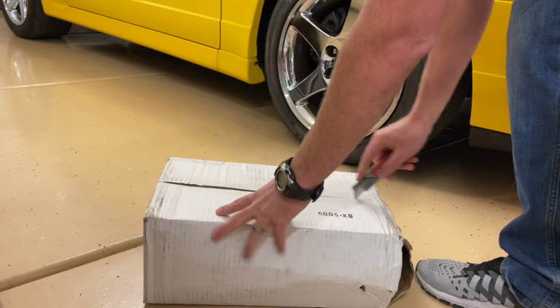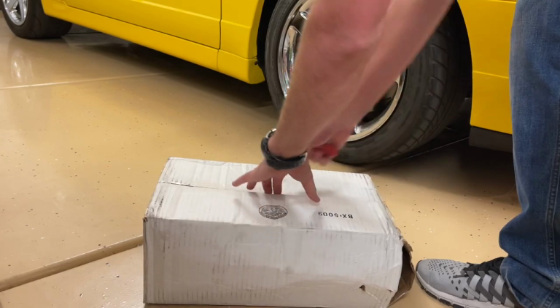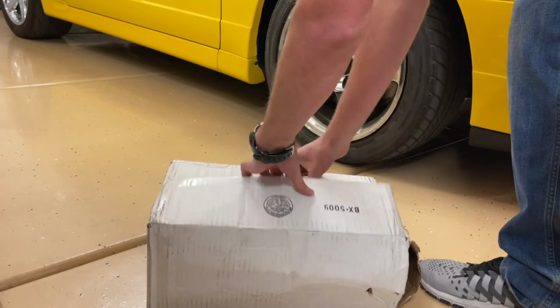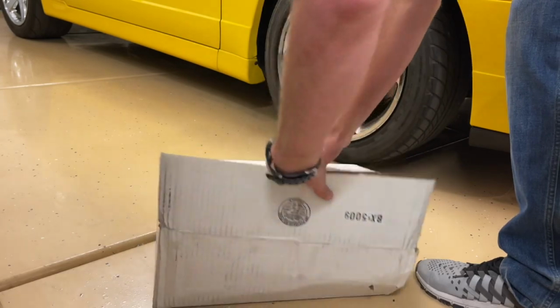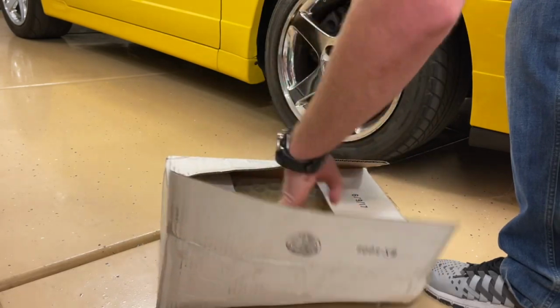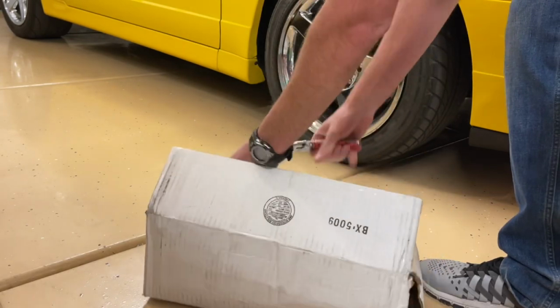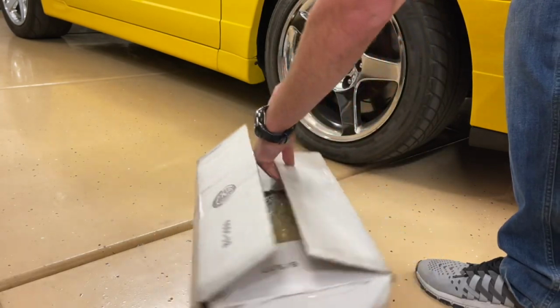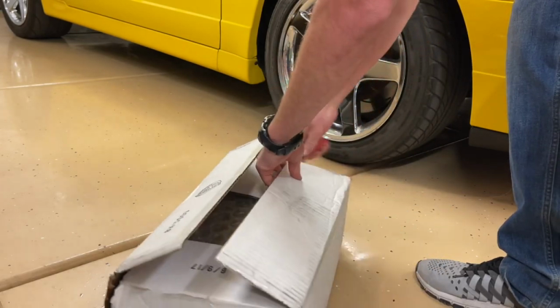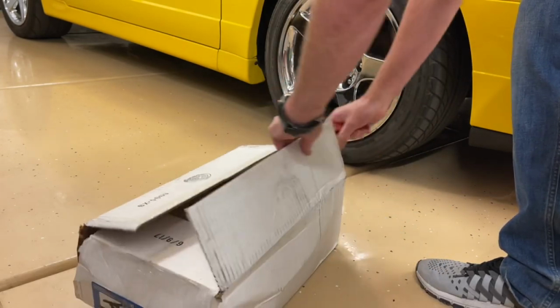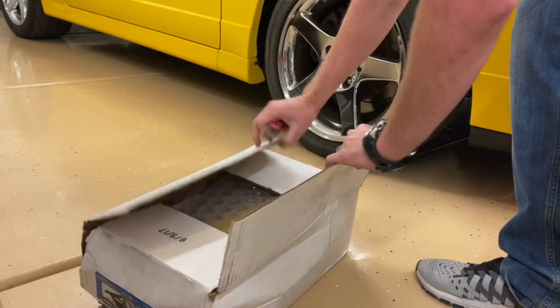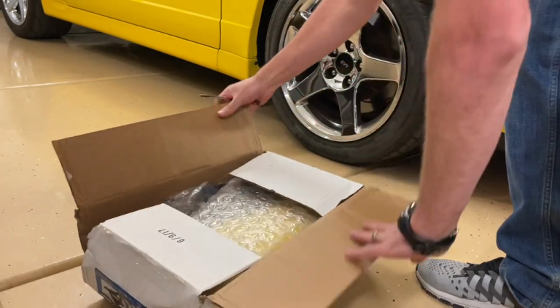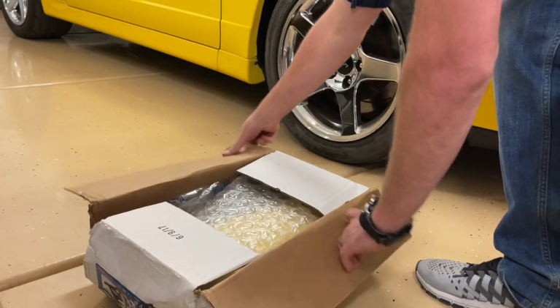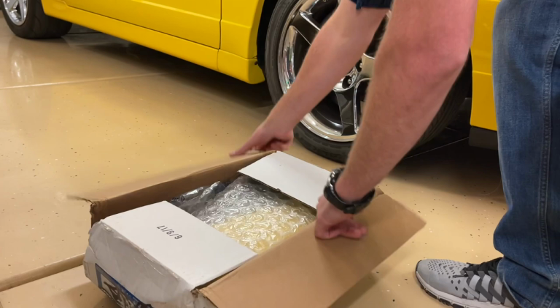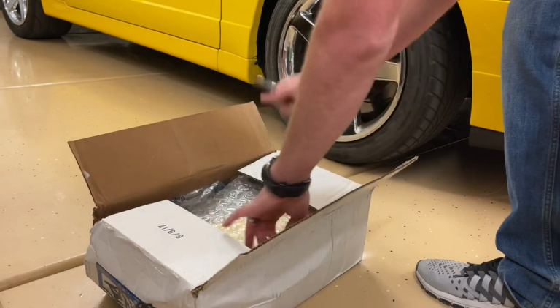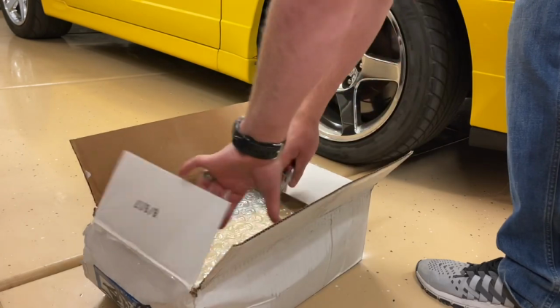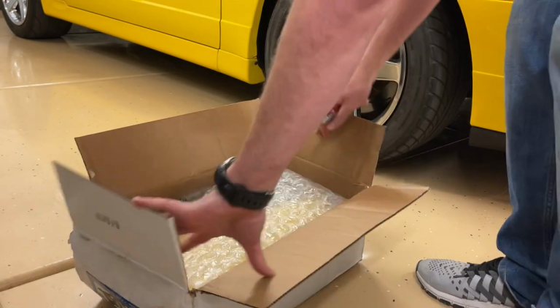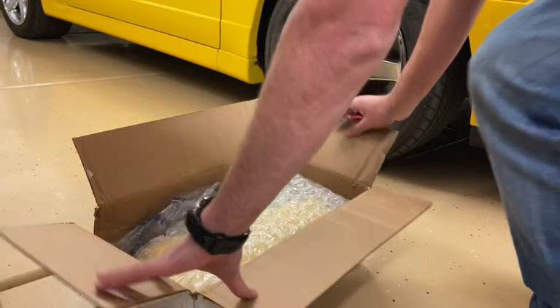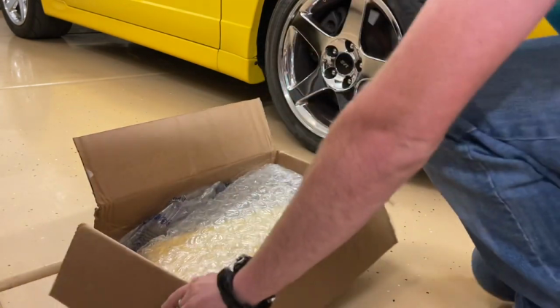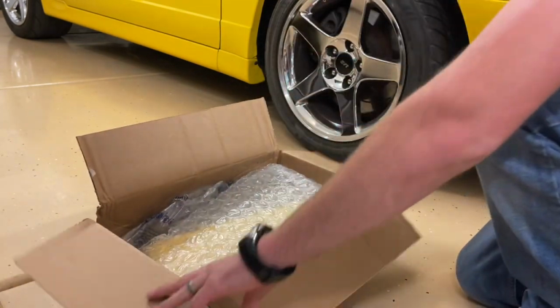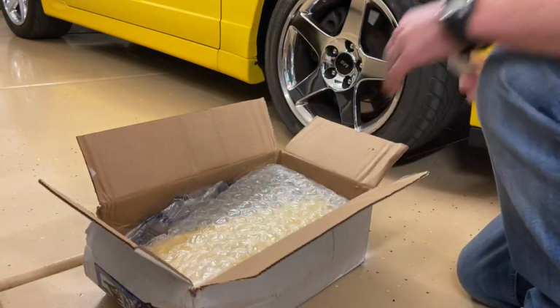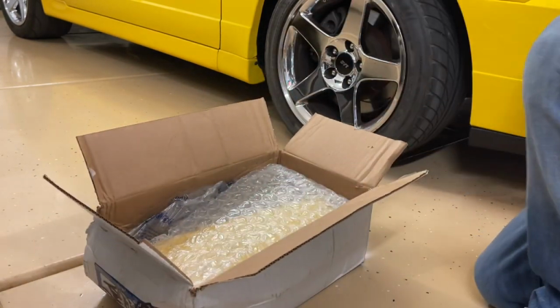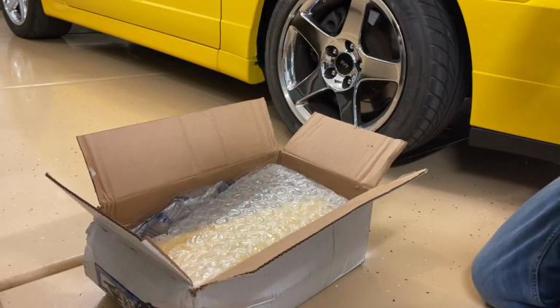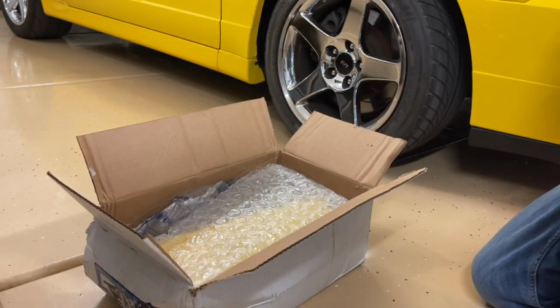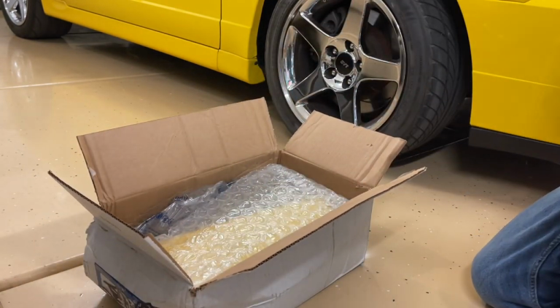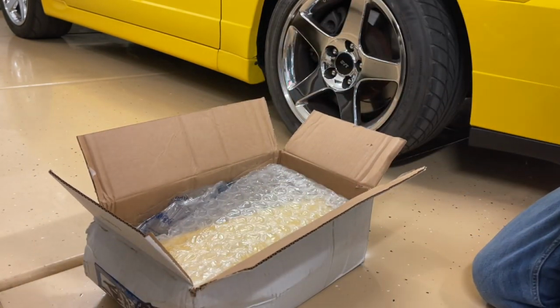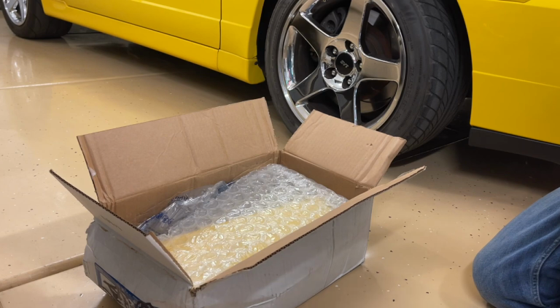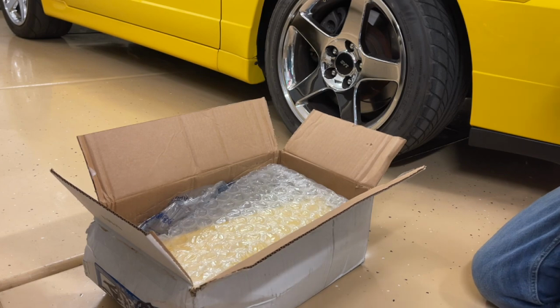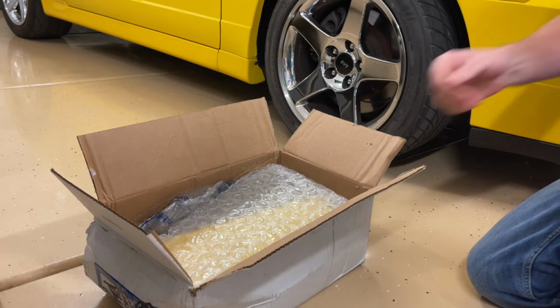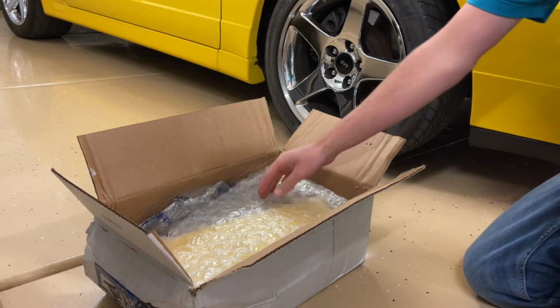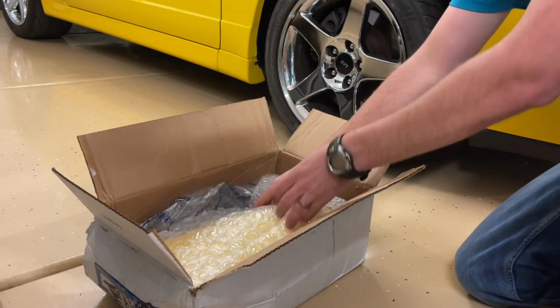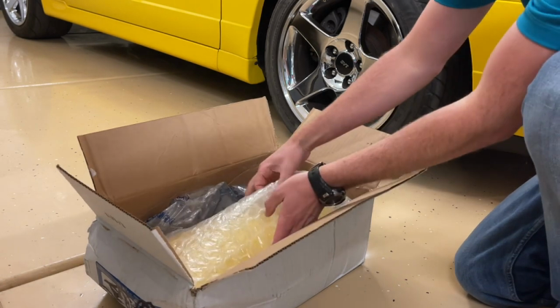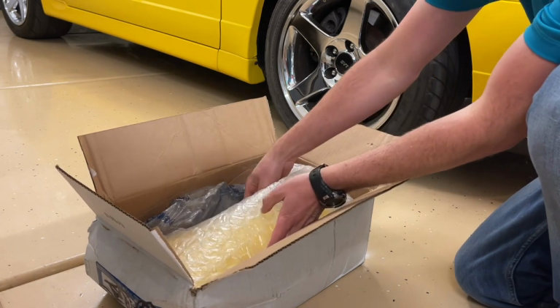Hey guys, Danny Johnson here. I ordered some screaming yellow side scoops from a car that was being parted out. So today I'm going to open this up and show you what they are, and I'm going to show you some tips on removing the side scoops.